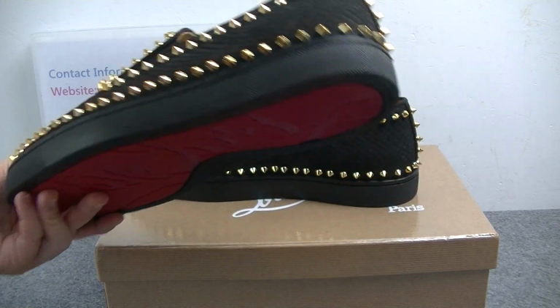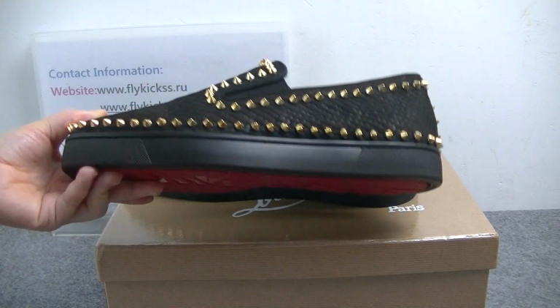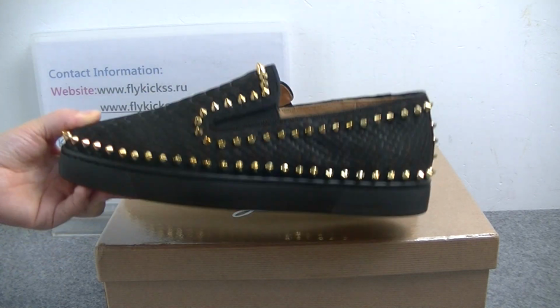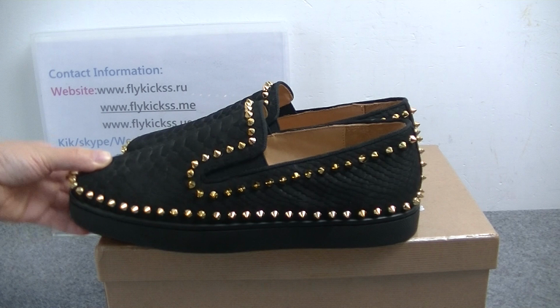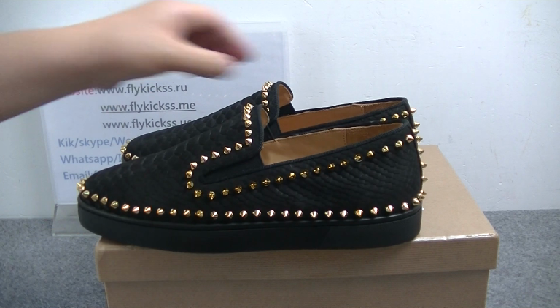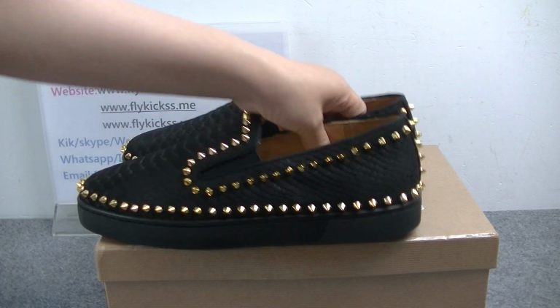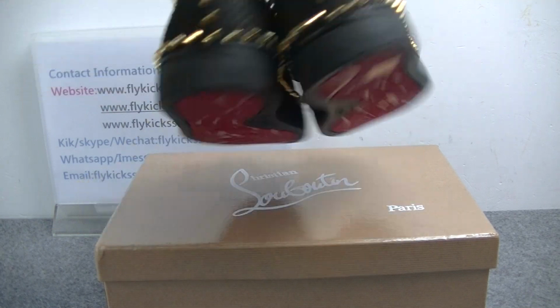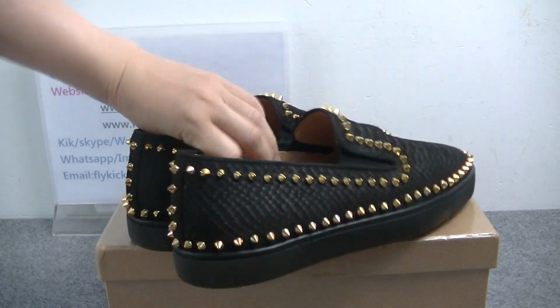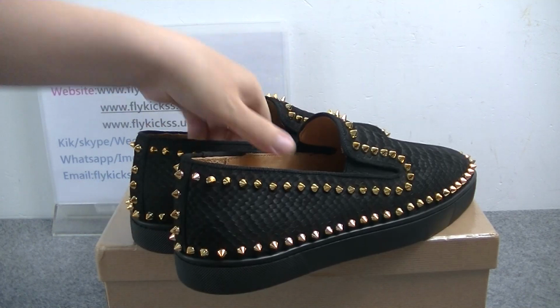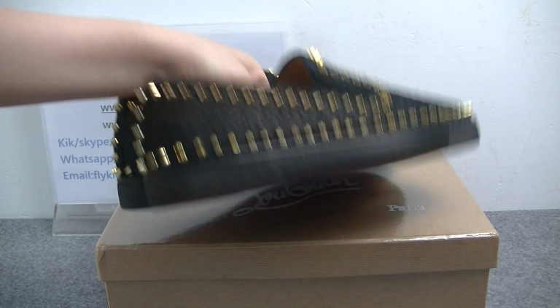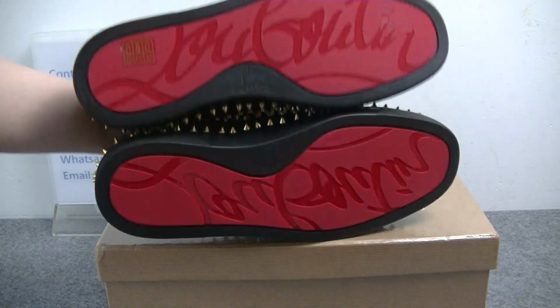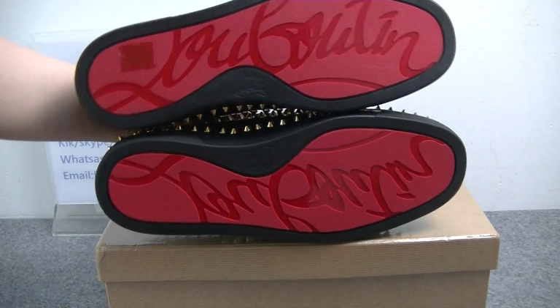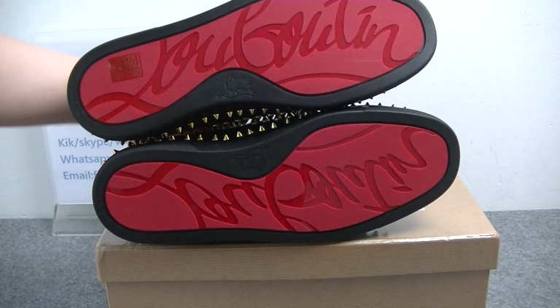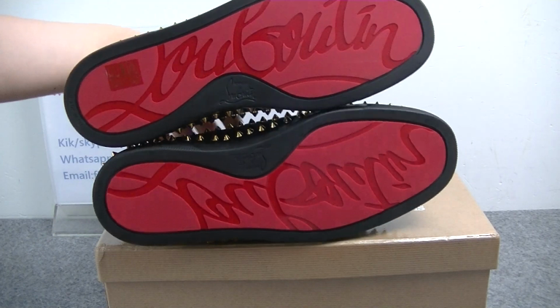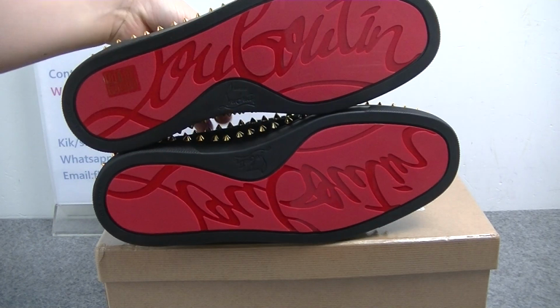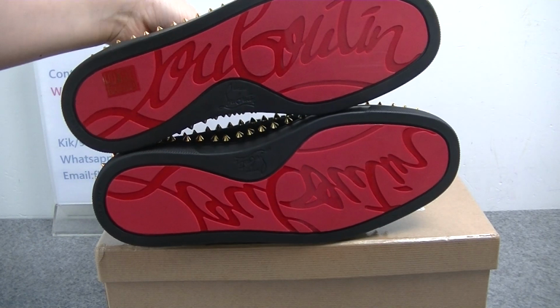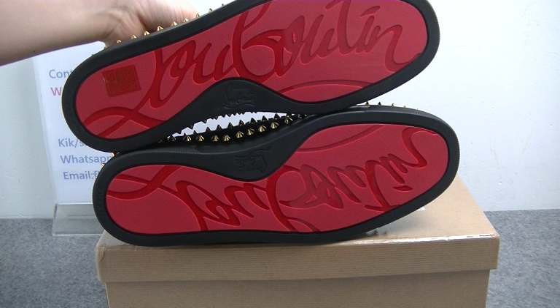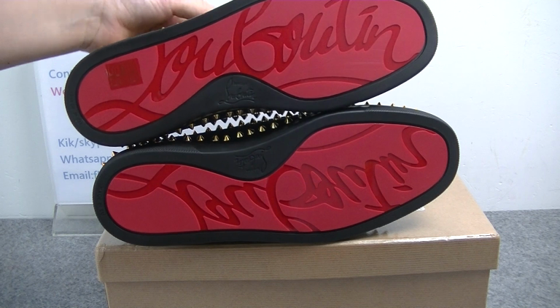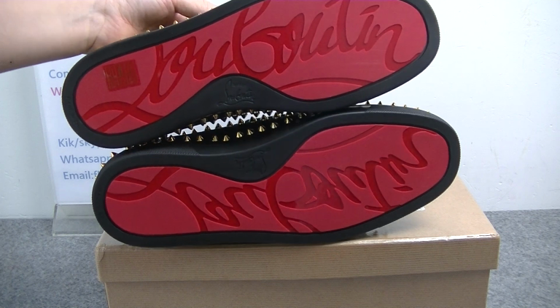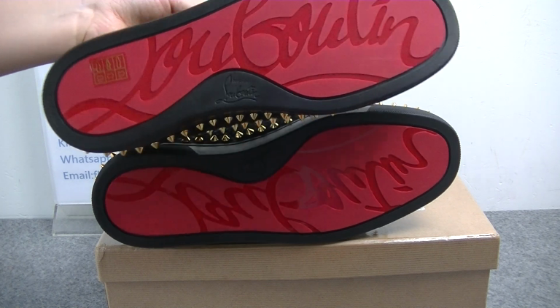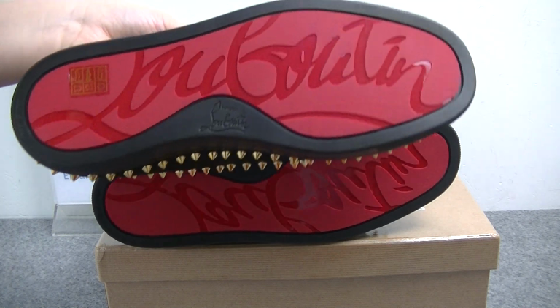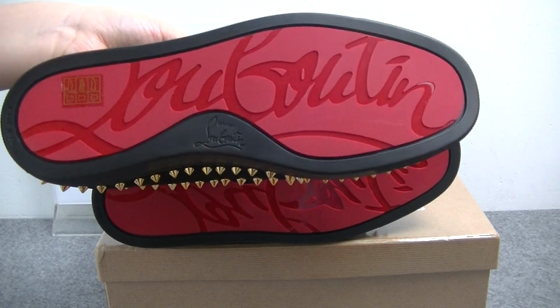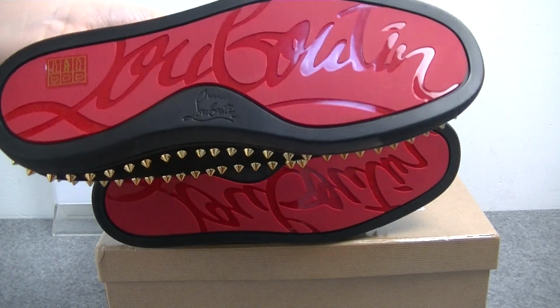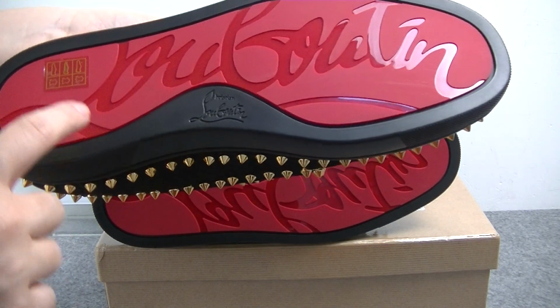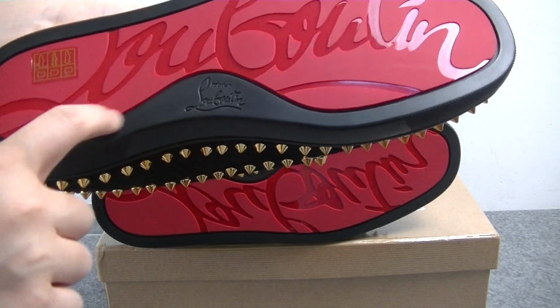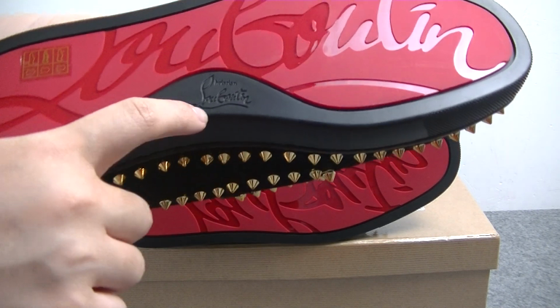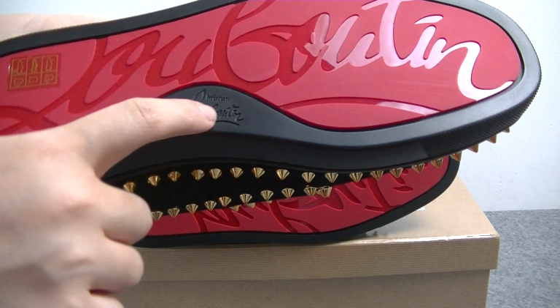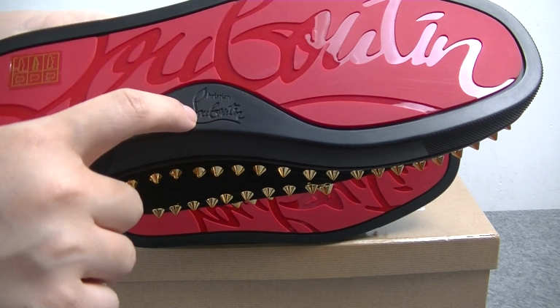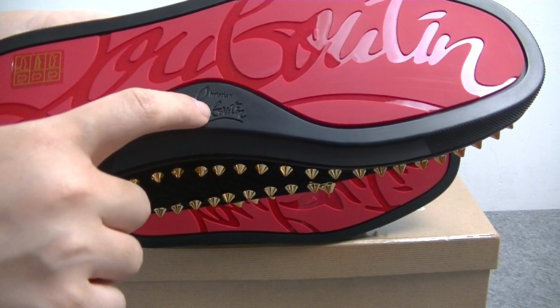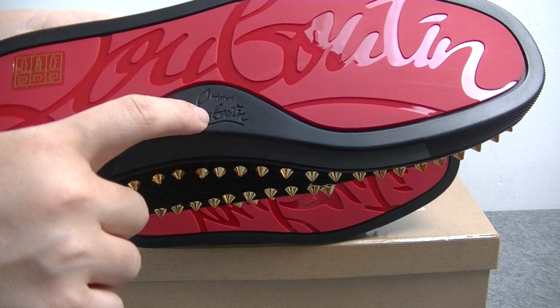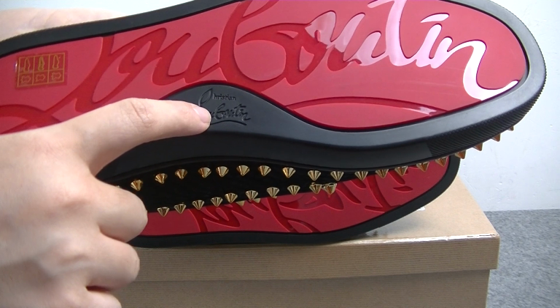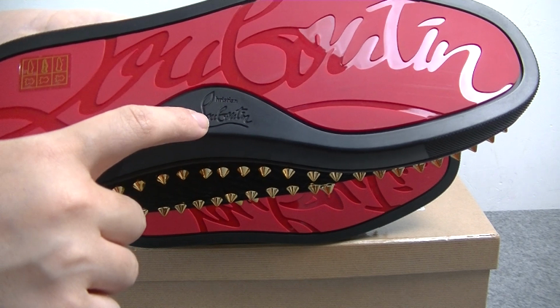On the shoe bottom, the bottom we can get is the red bottom. And it's the Christian Louboutin logo. Here we can also see the Christian Louboutin logo.